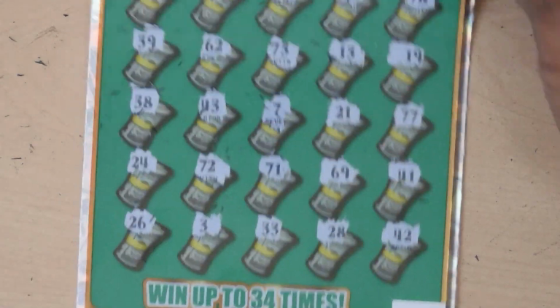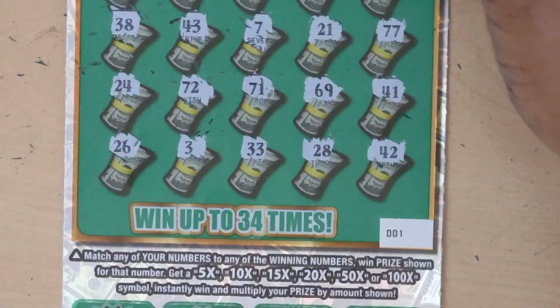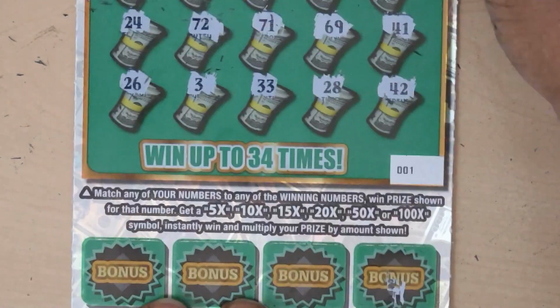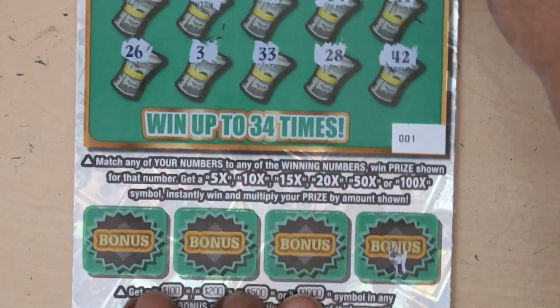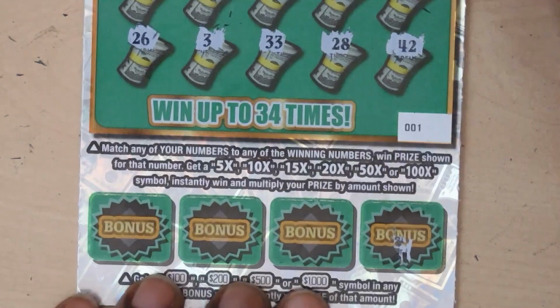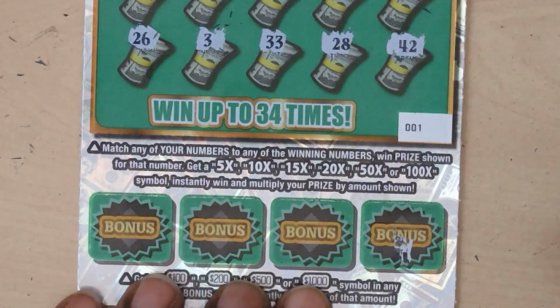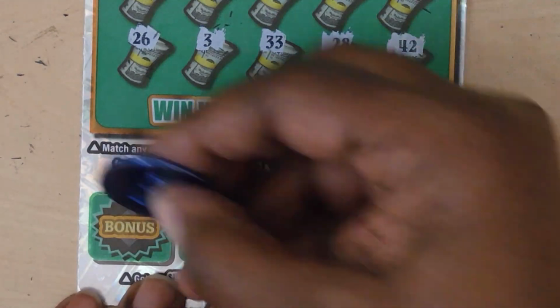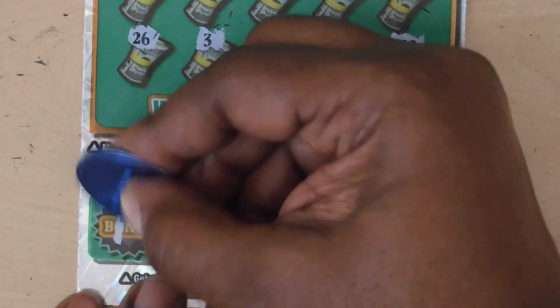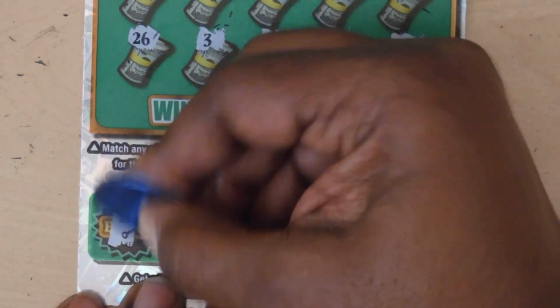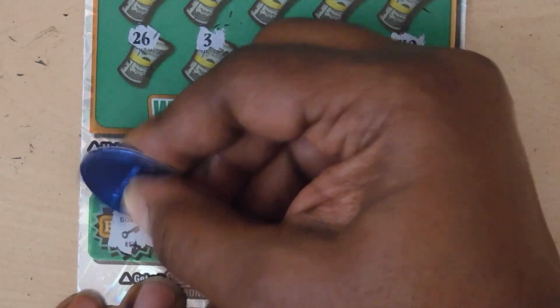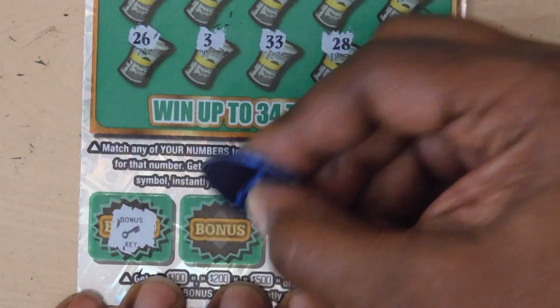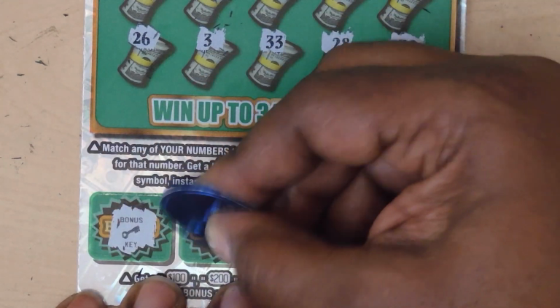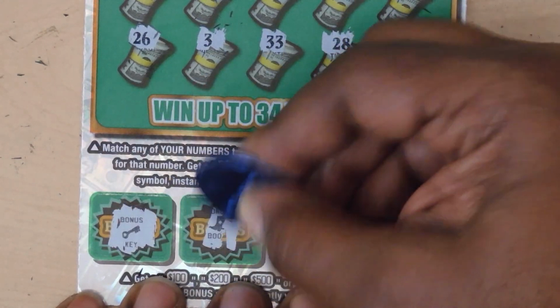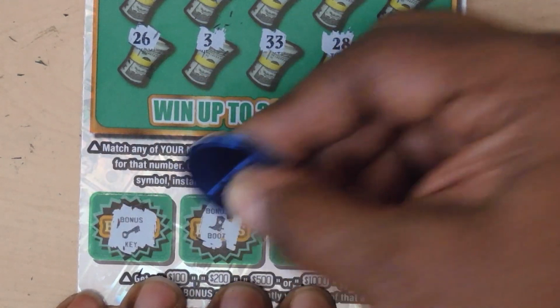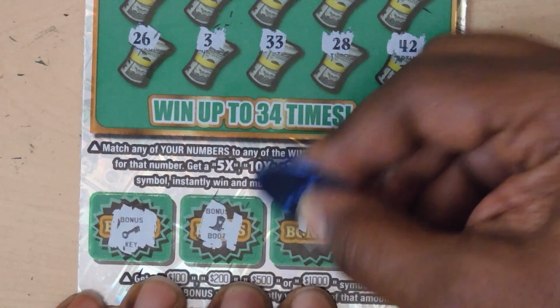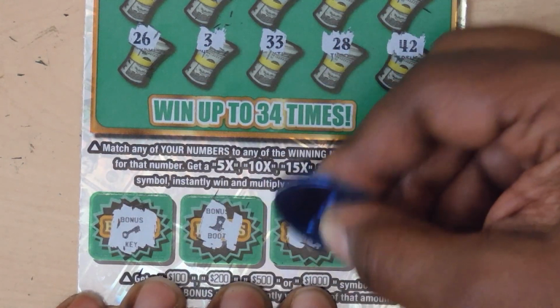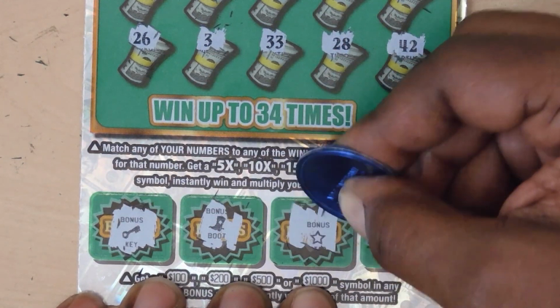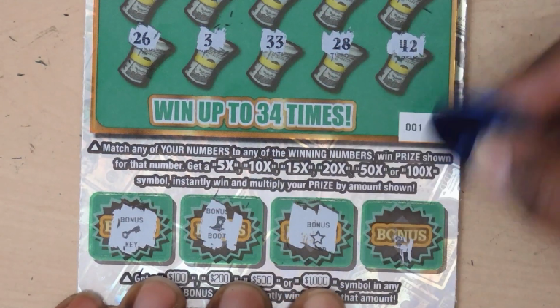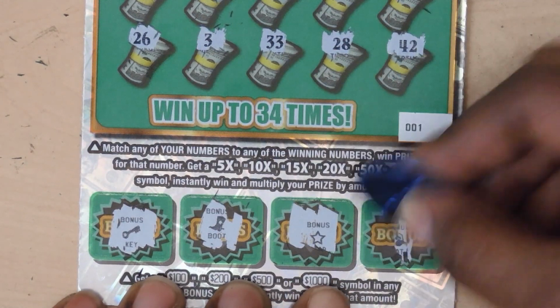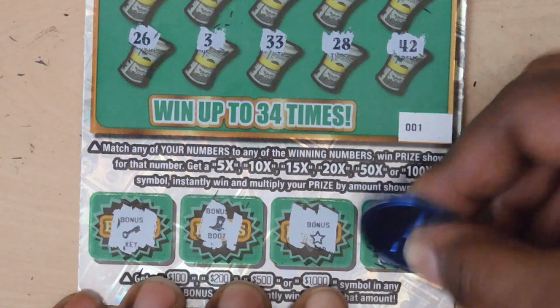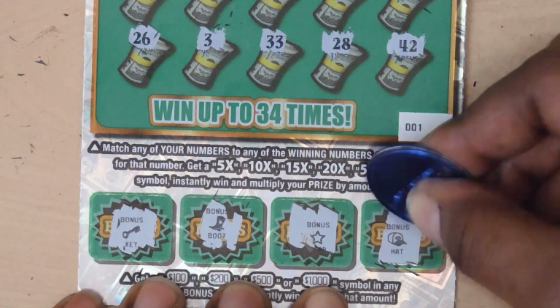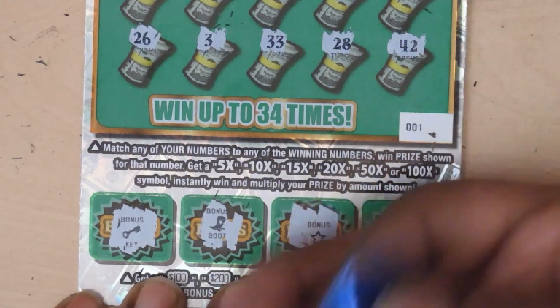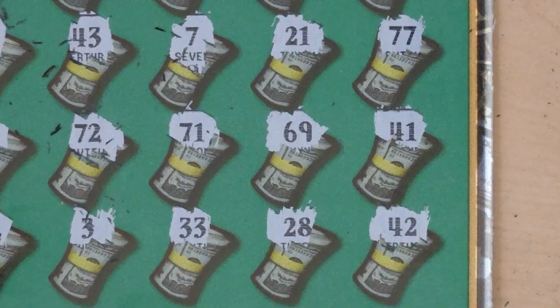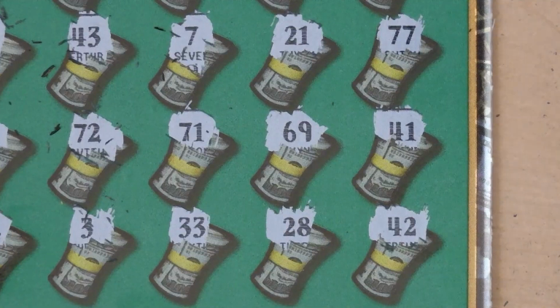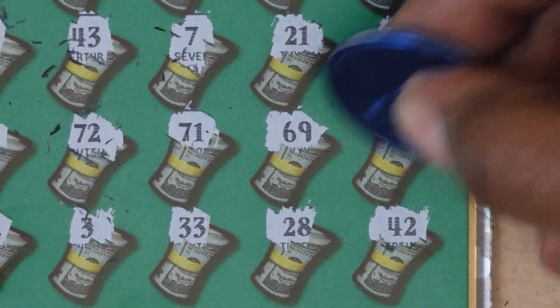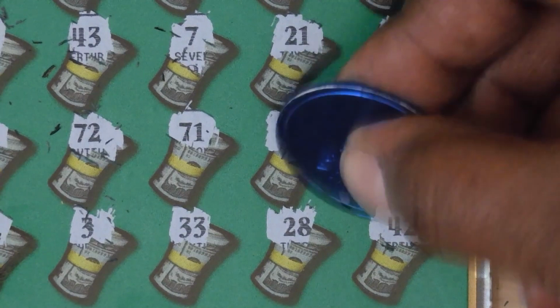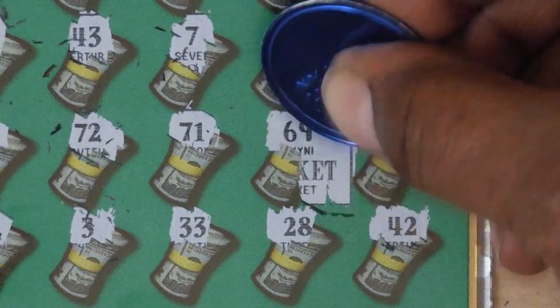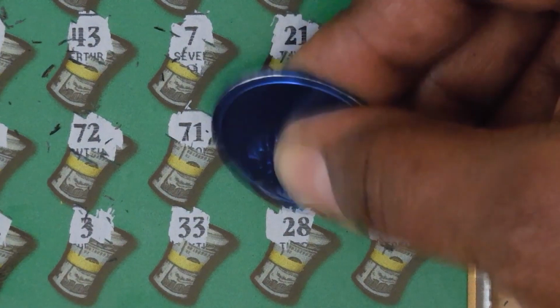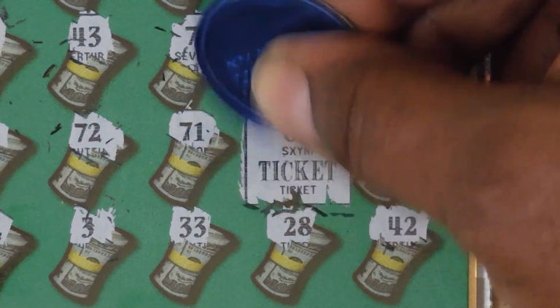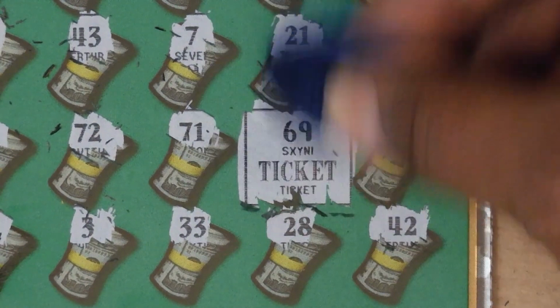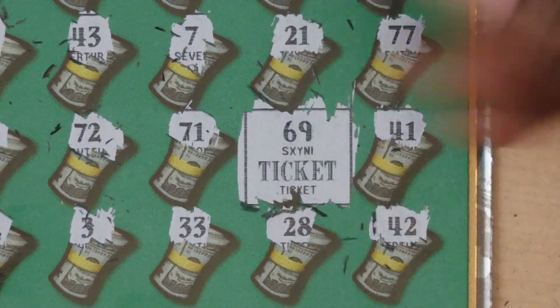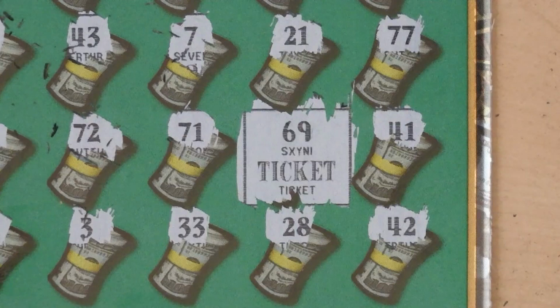Alright, let's check the bonus spots: a key, a boot, a star, and a hat. Let's check out that matching 69 and it is a free ticket!